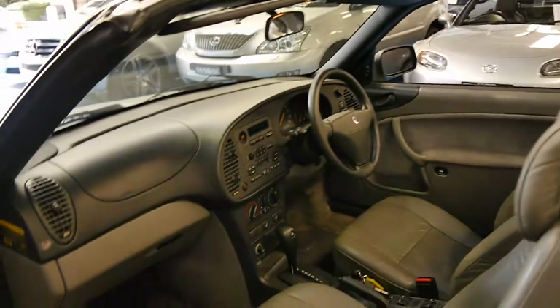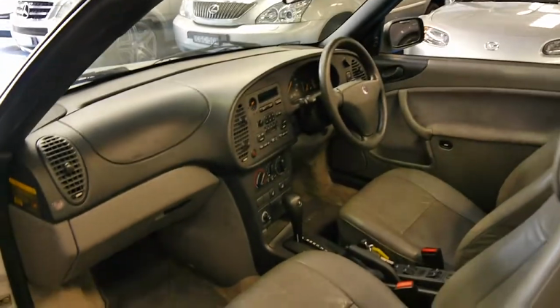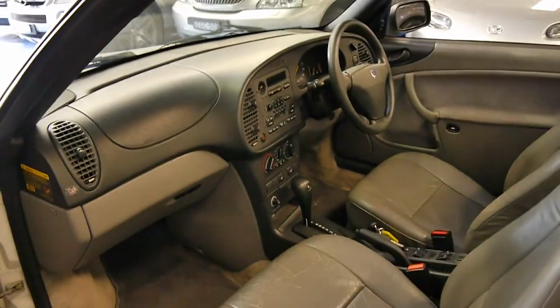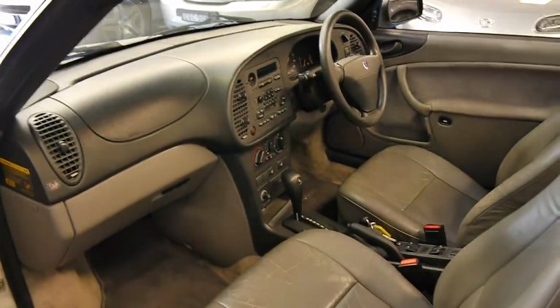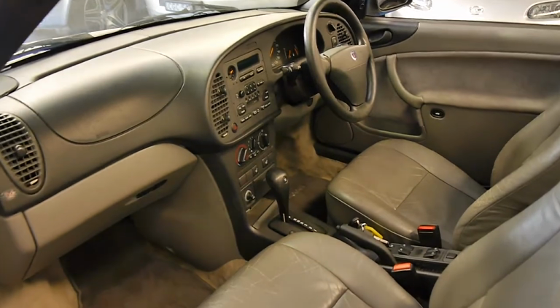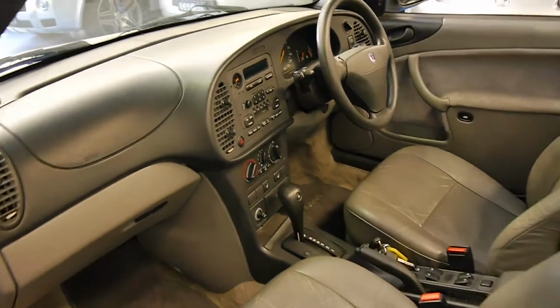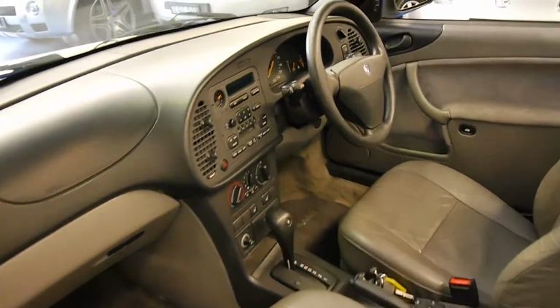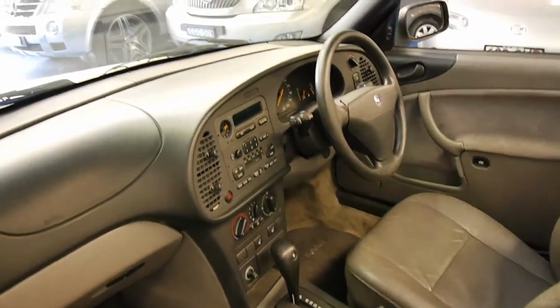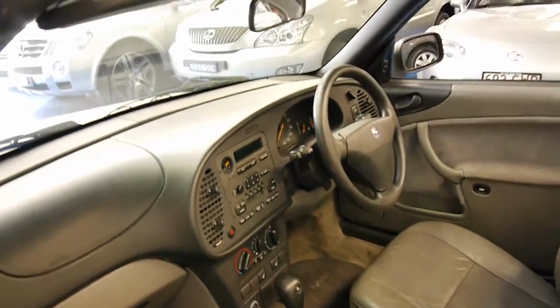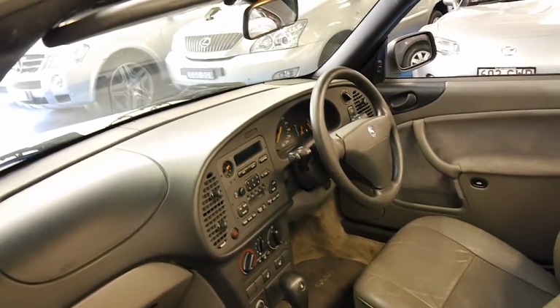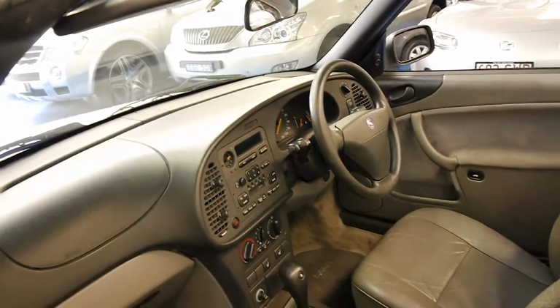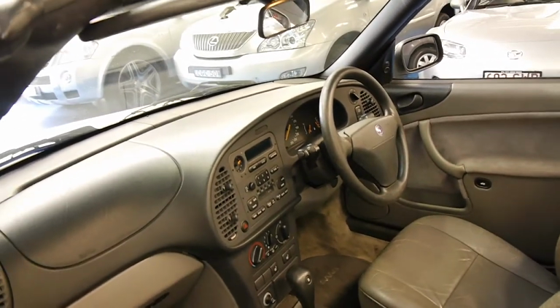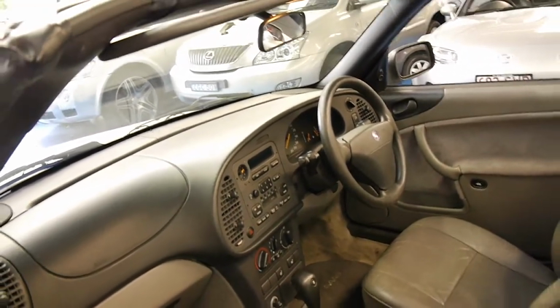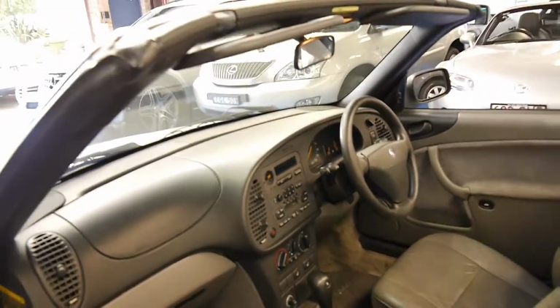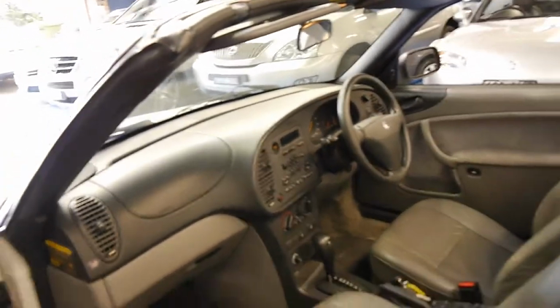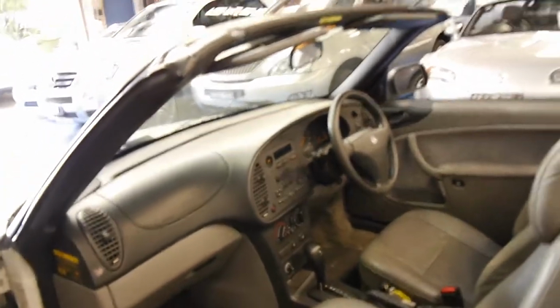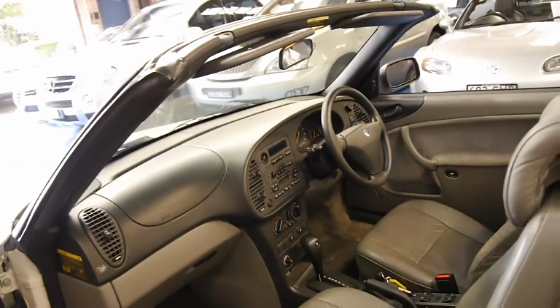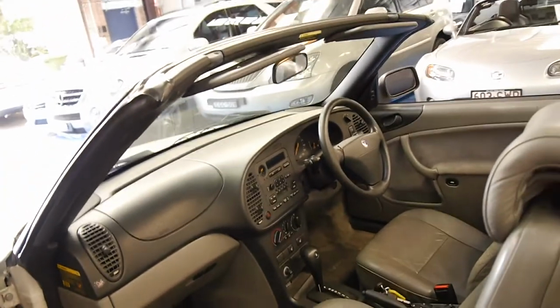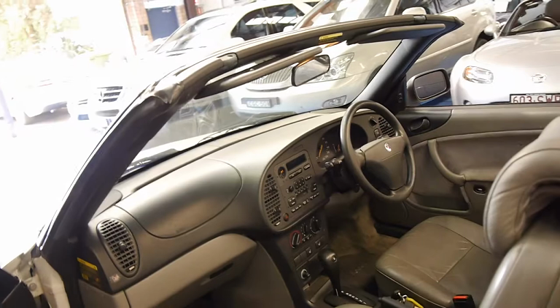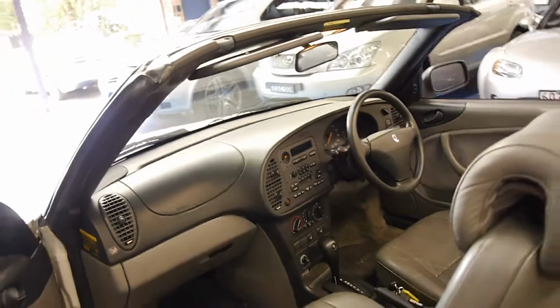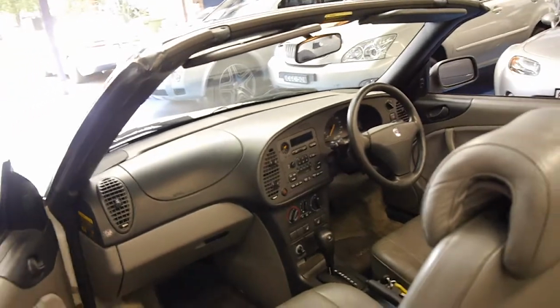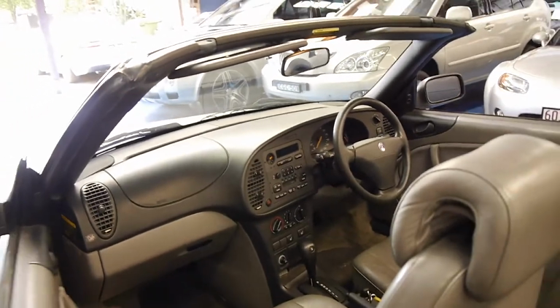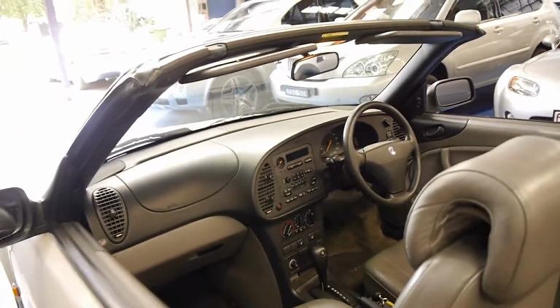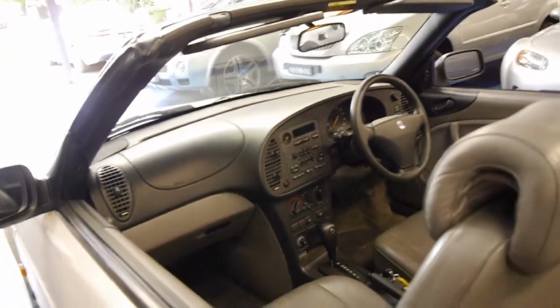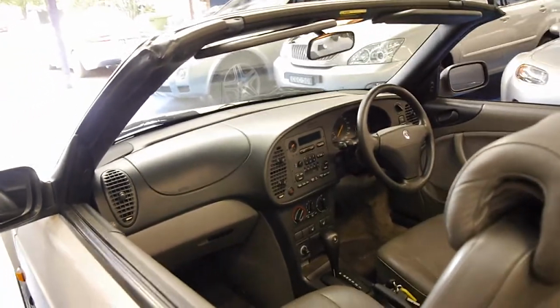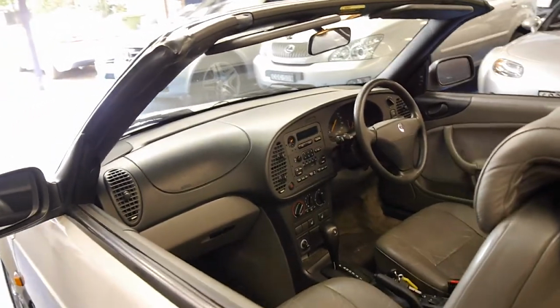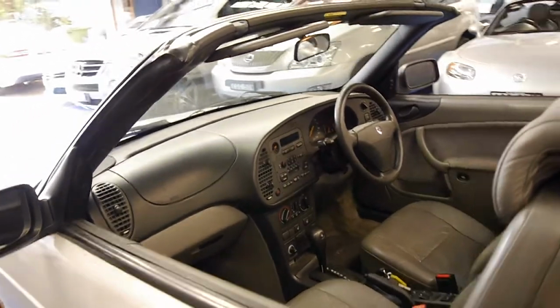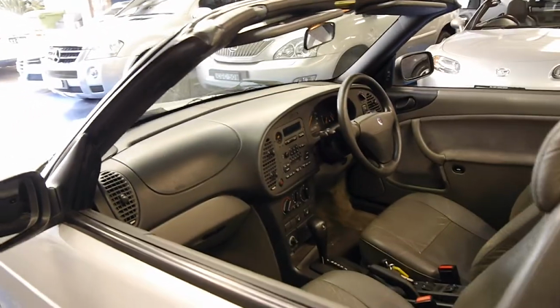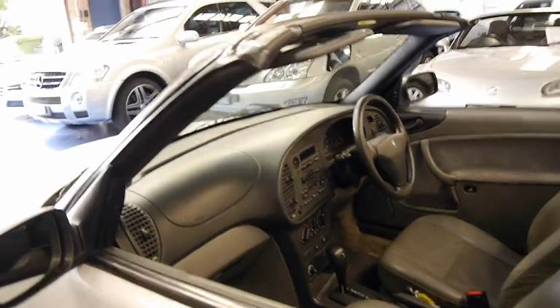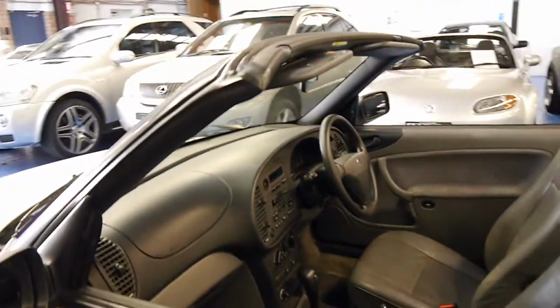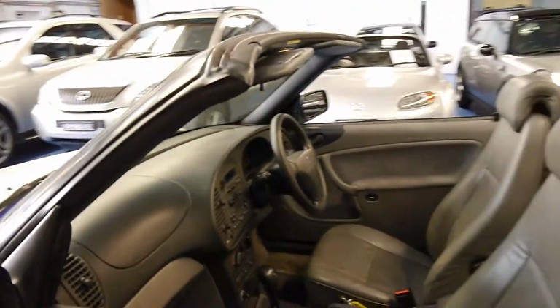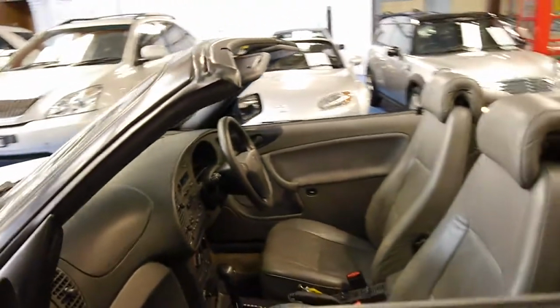It's even got all its spare keys. The electric roof works beautifully. These came with heated seats so you can use it in winter as well.